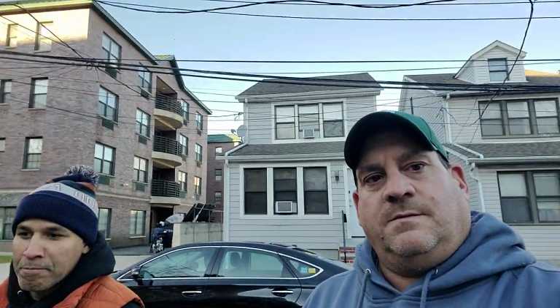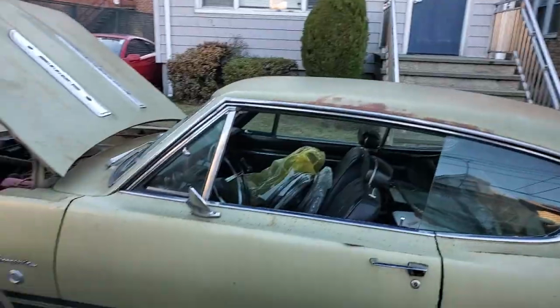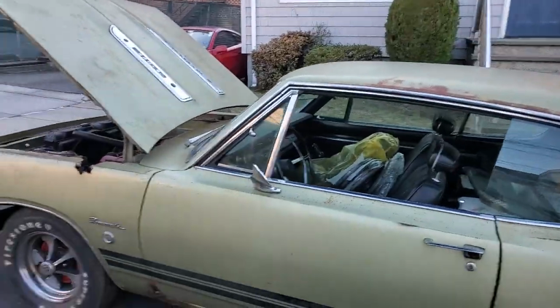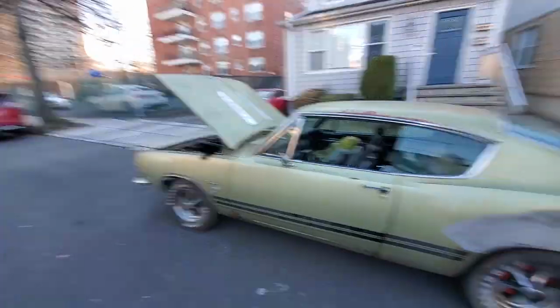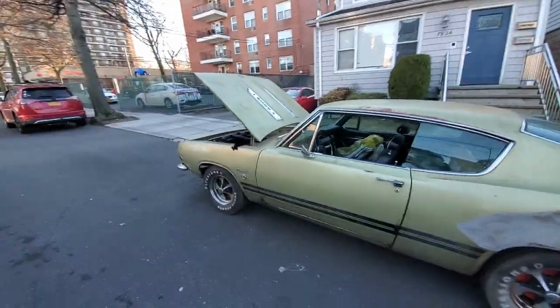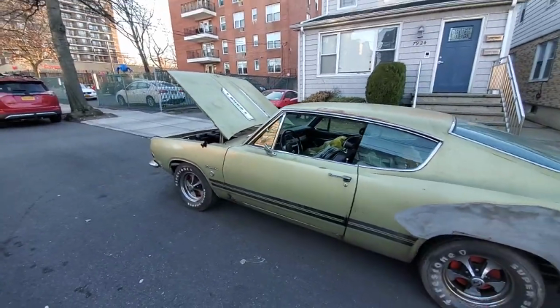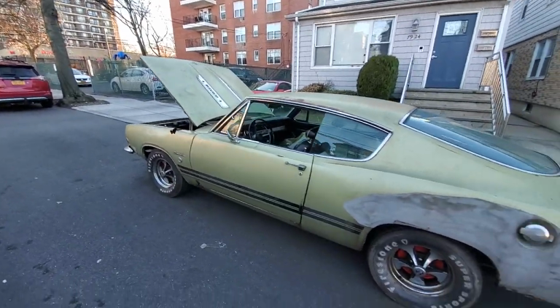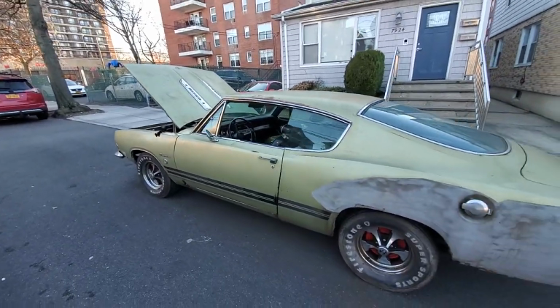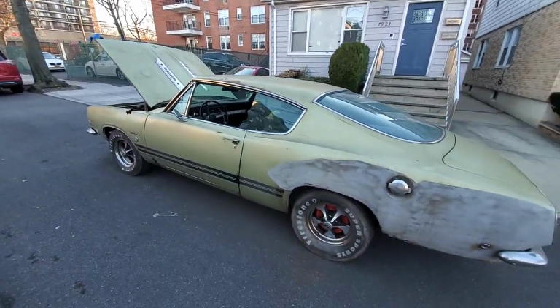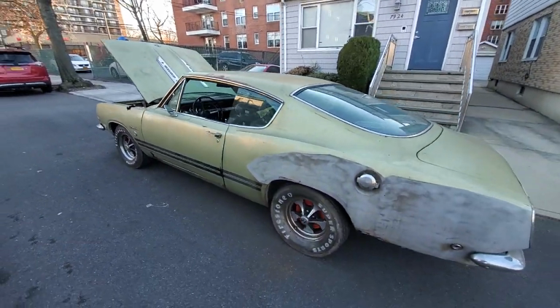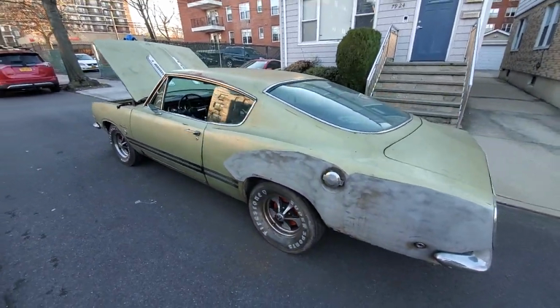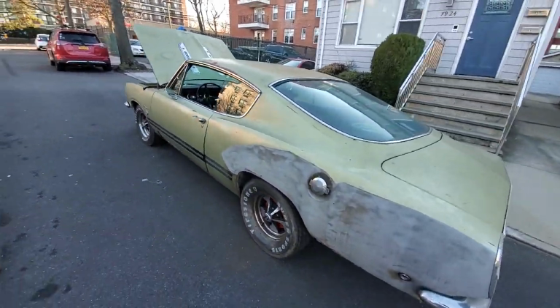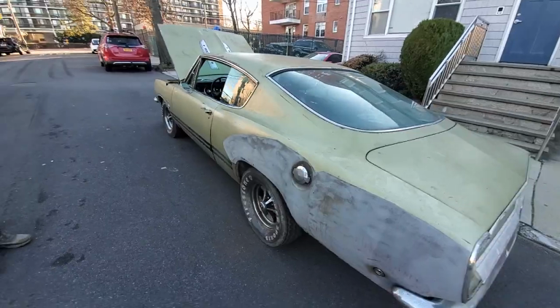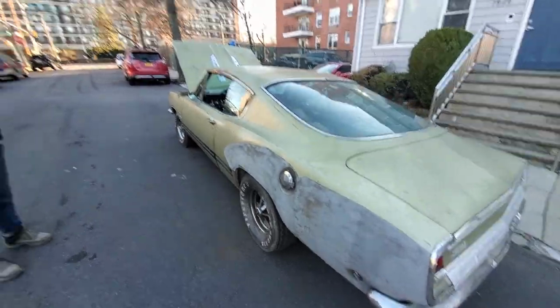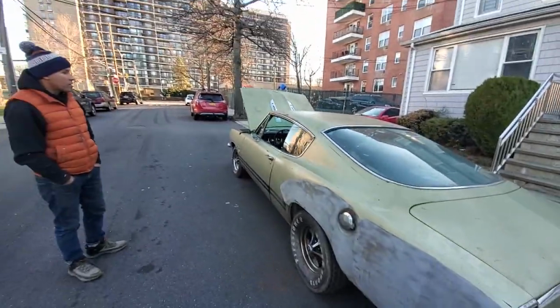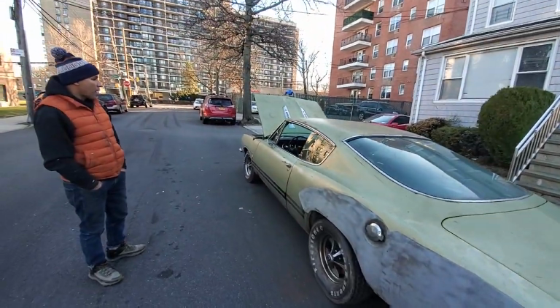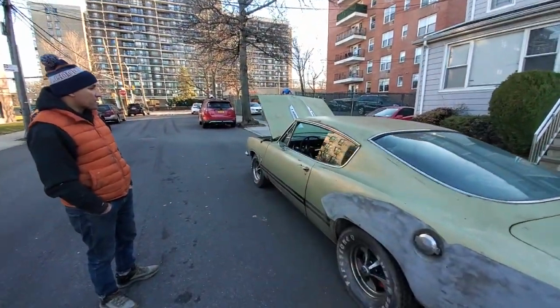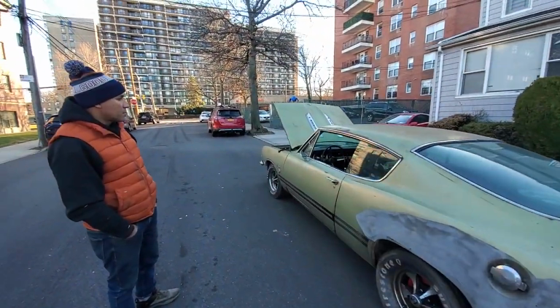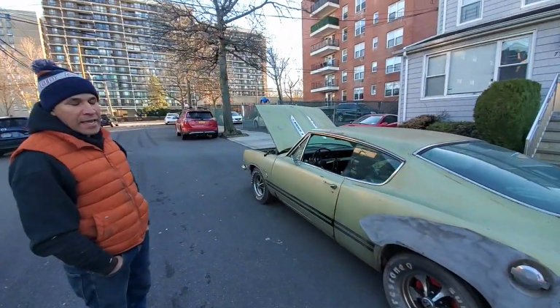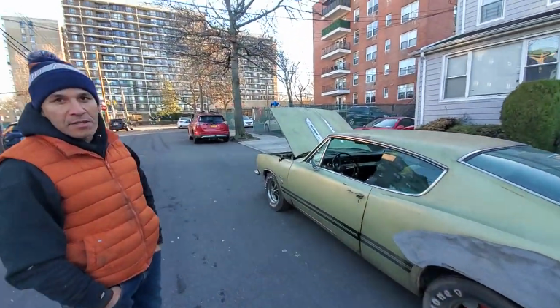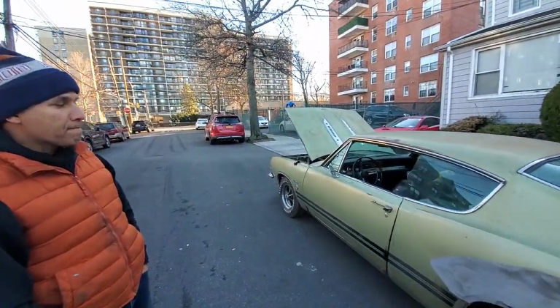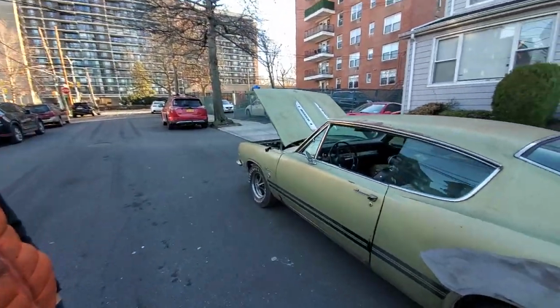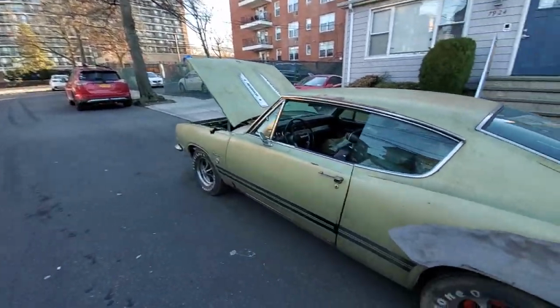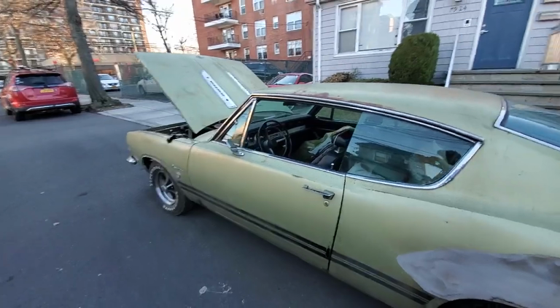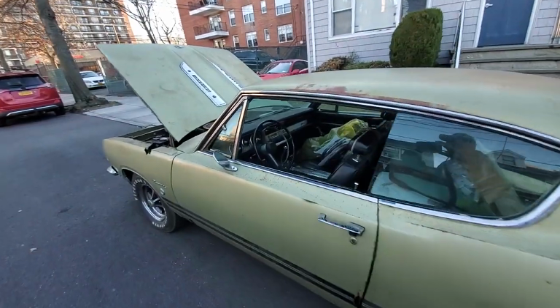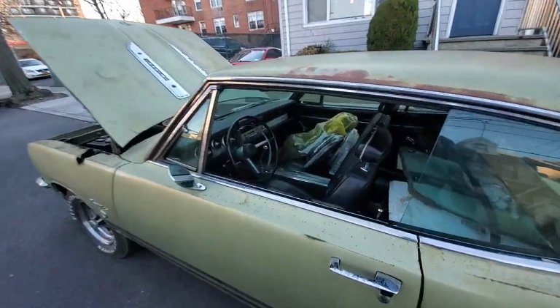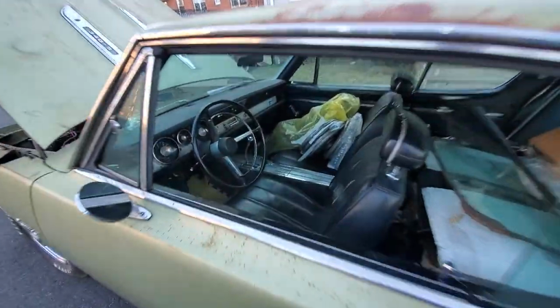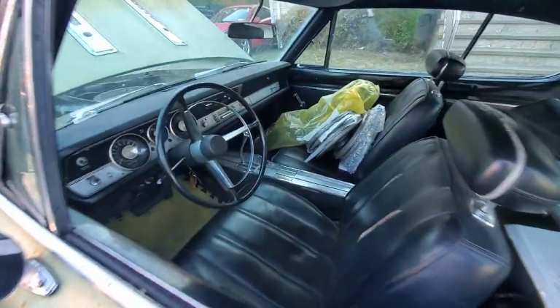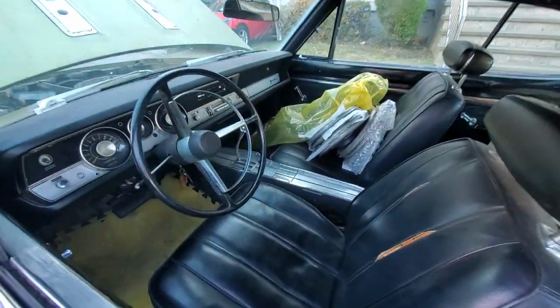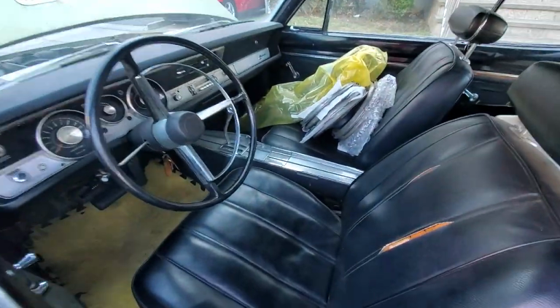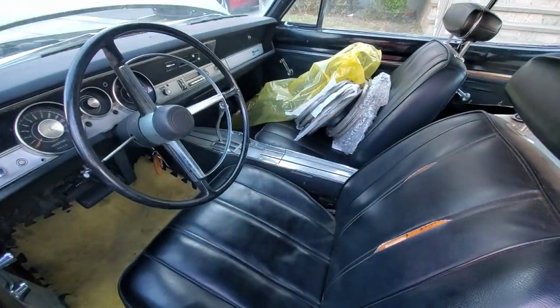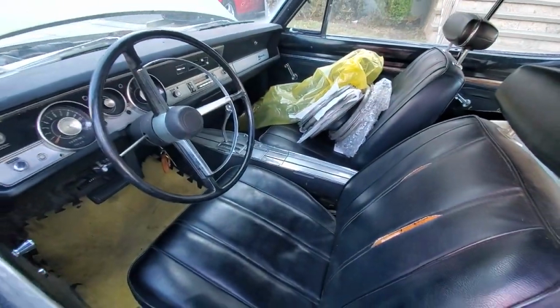So Benny, why don't you tell us about your car? It's a 1968 Barracuda Formula S 340, automatic, non-AC. Where is it originally from? This car was picked up in Minnesota.